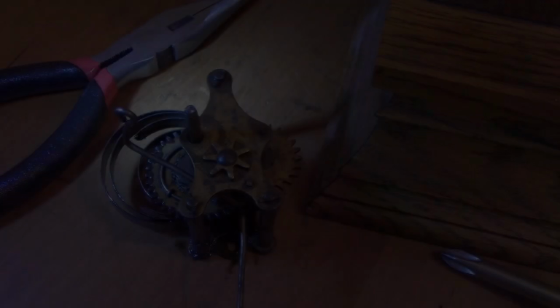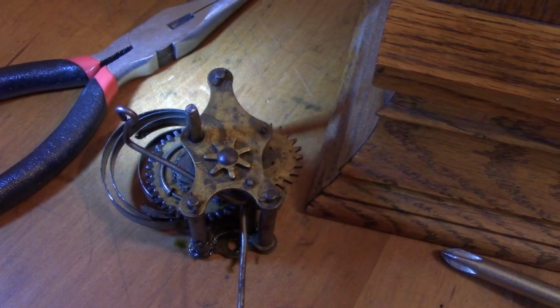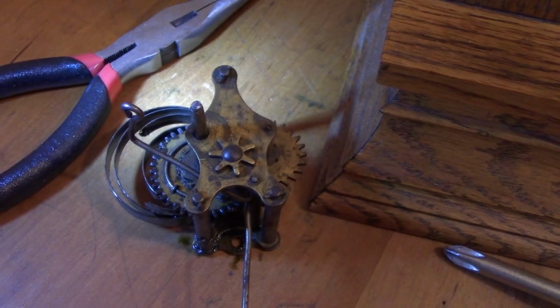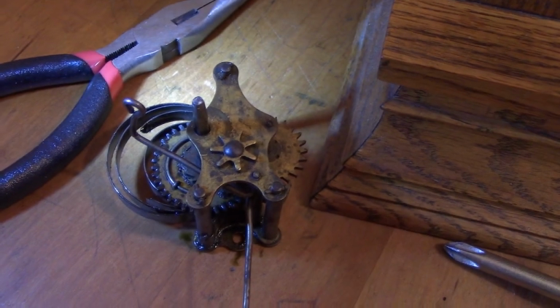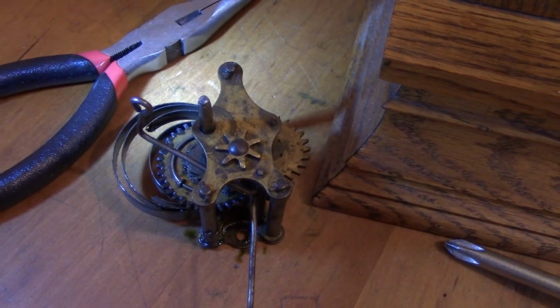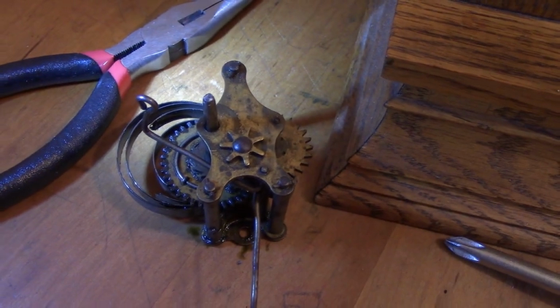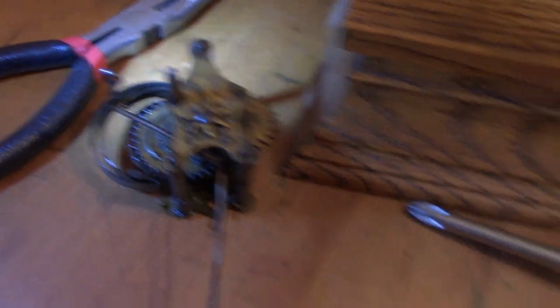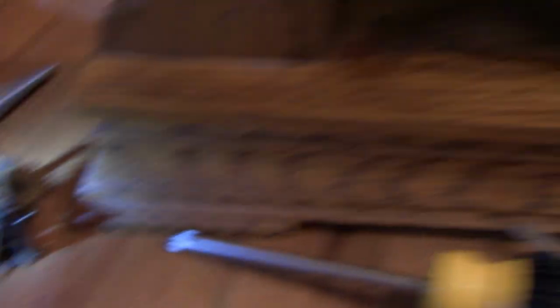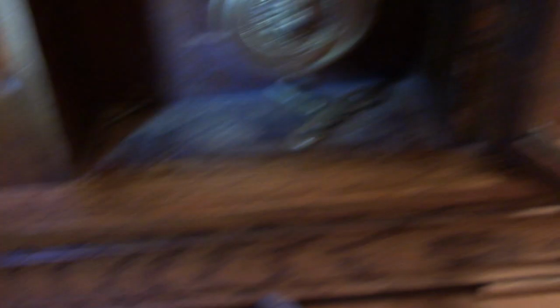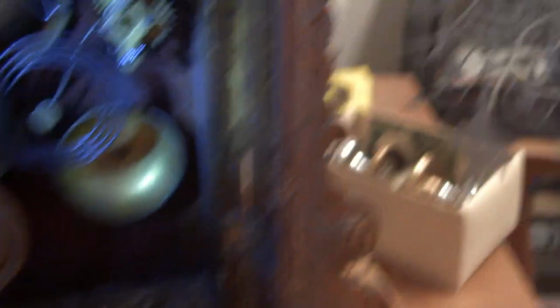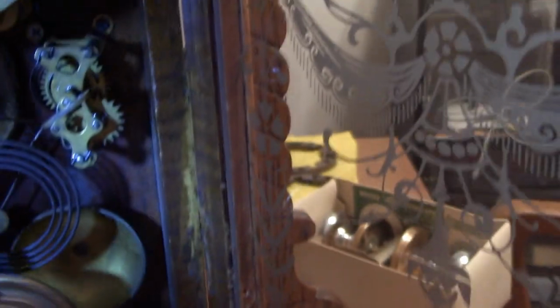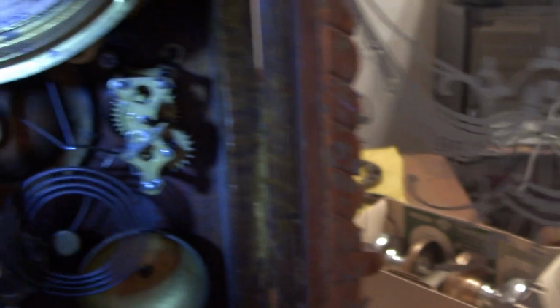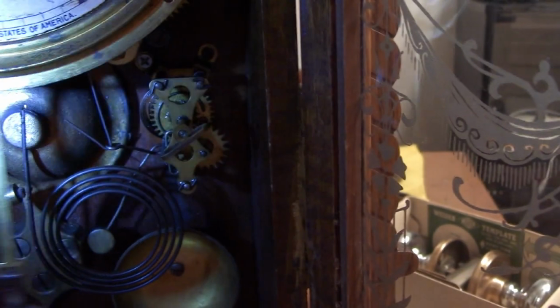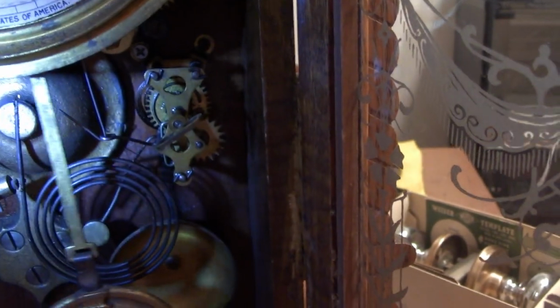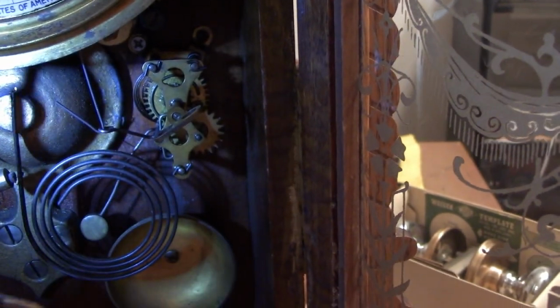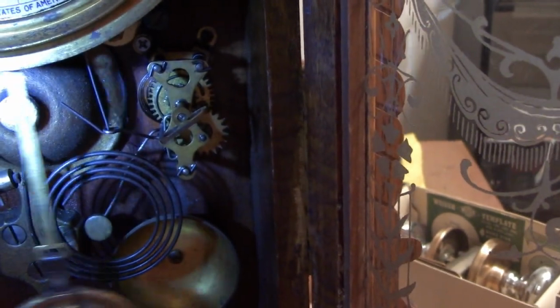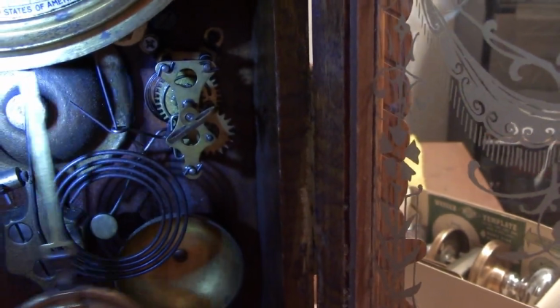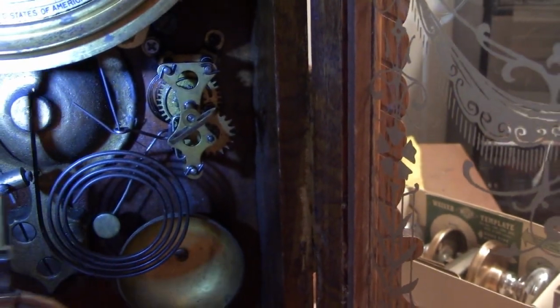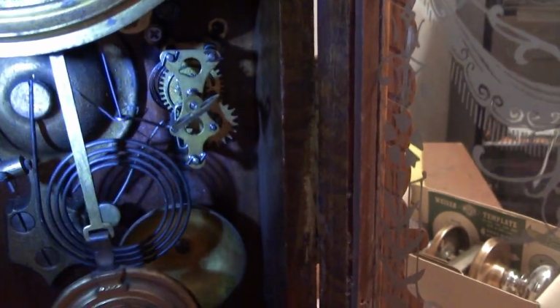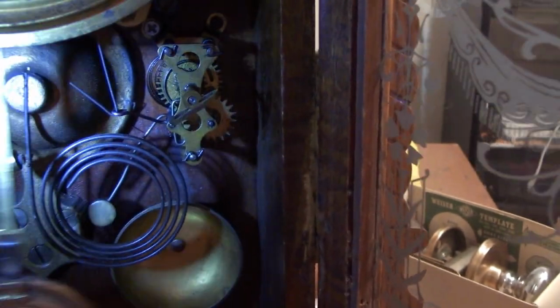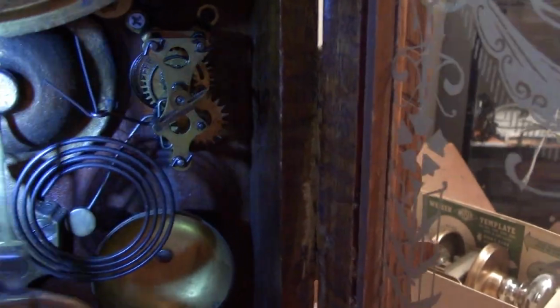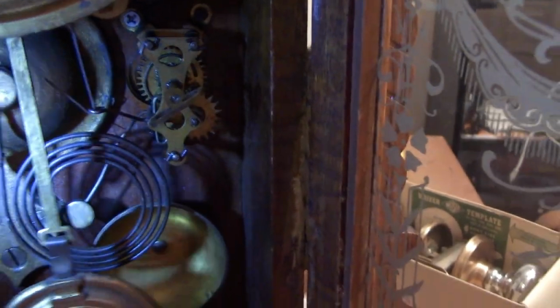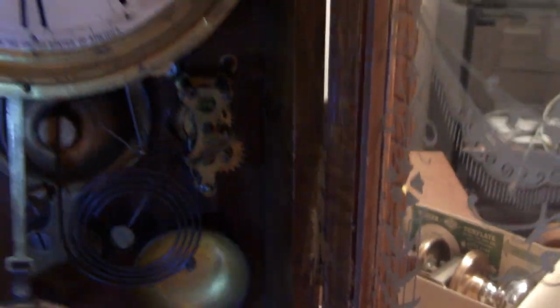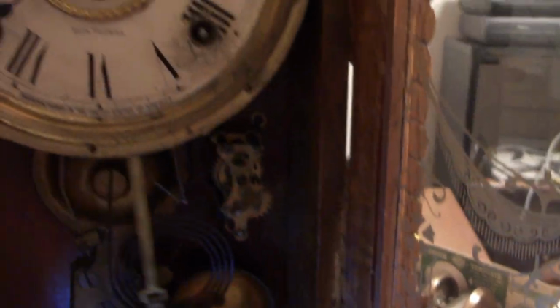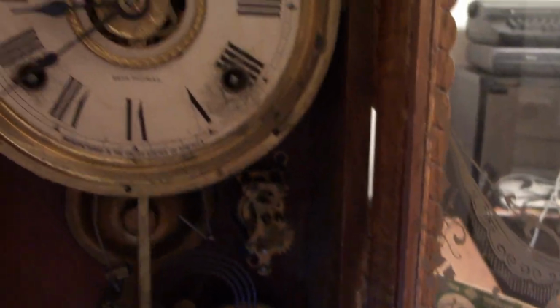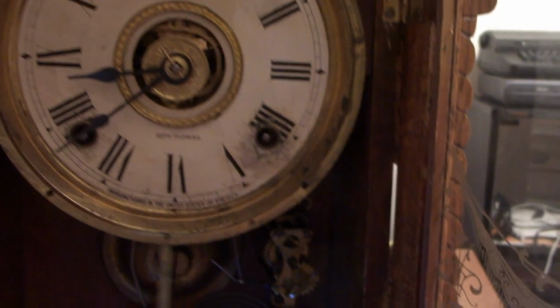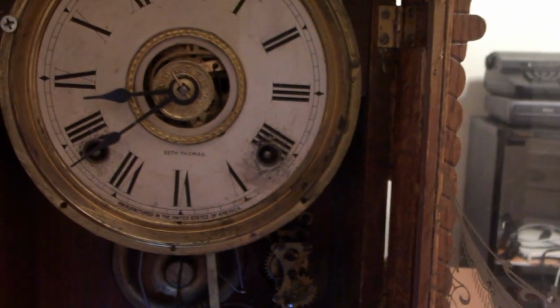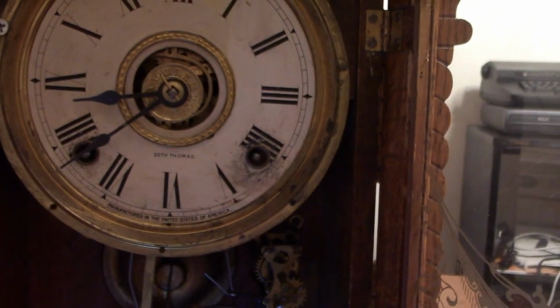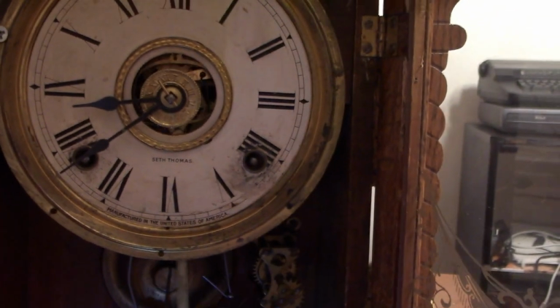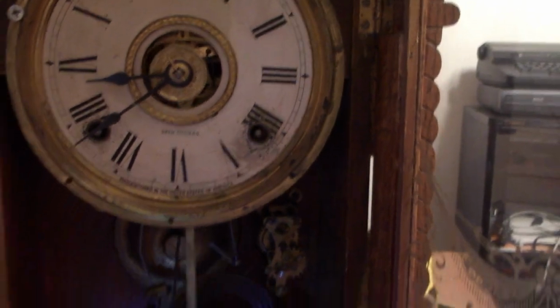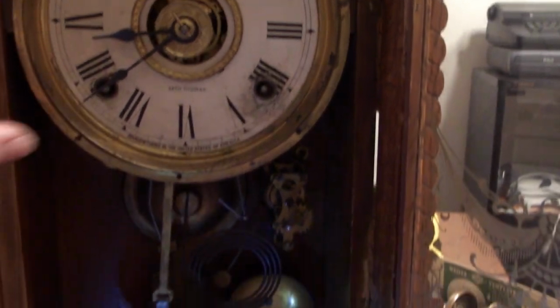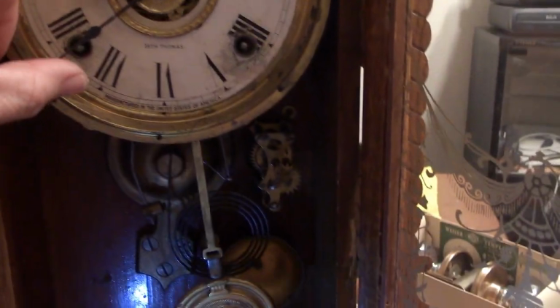The old alarm mechanism is out, and the replacement is in and hooked up. Let's see if it works.